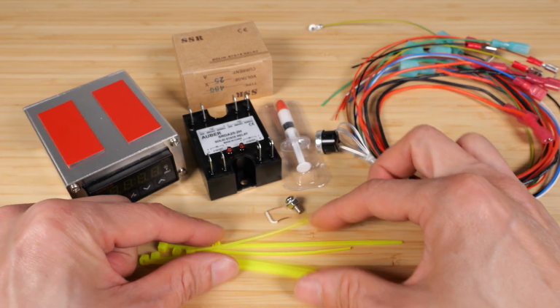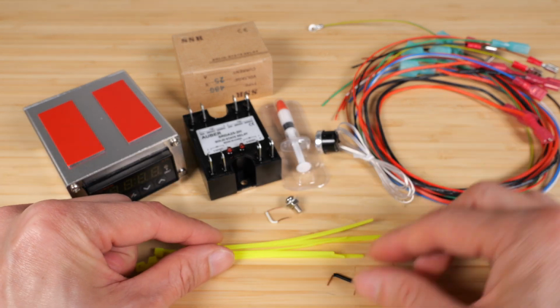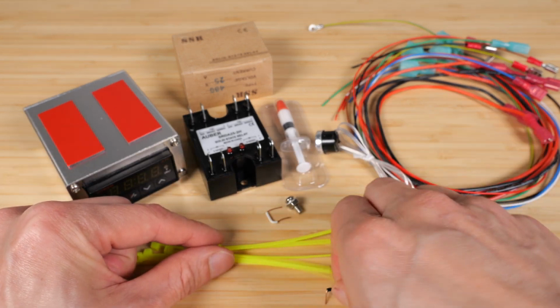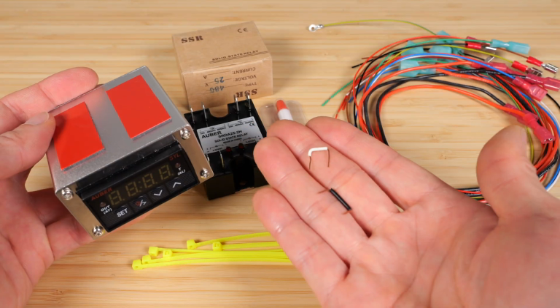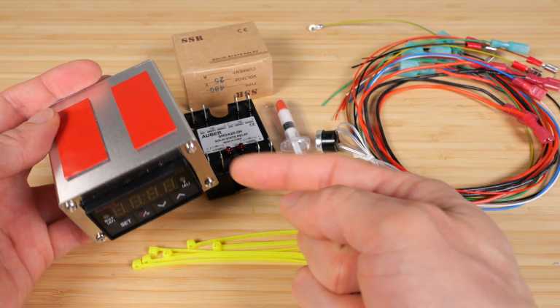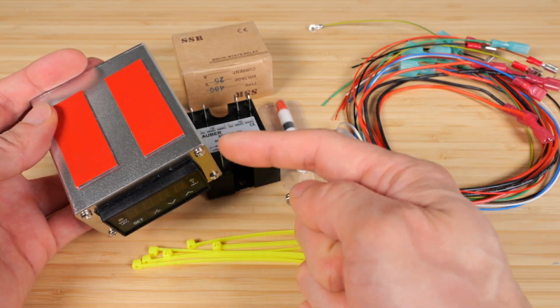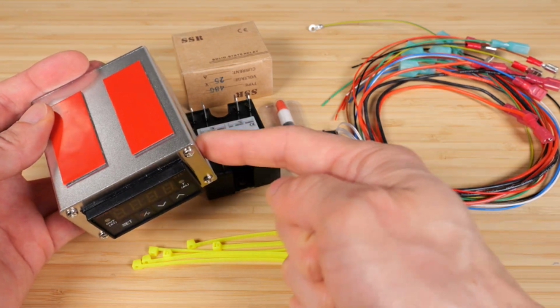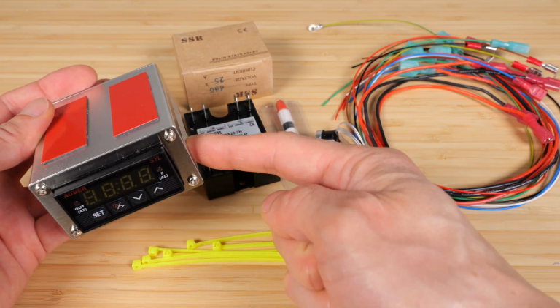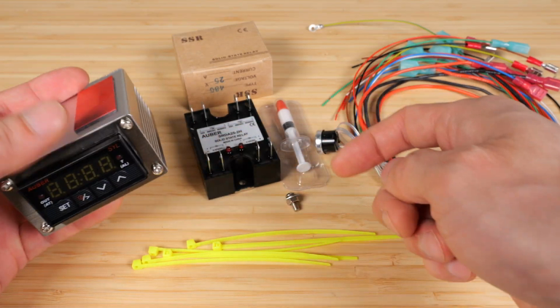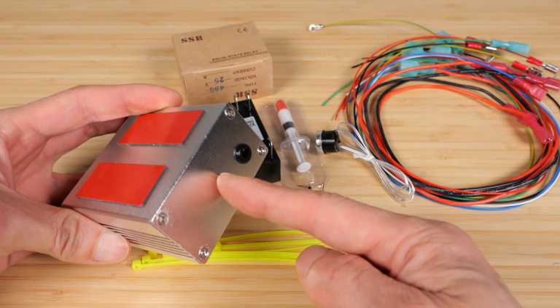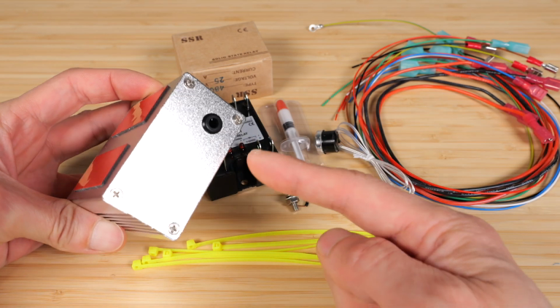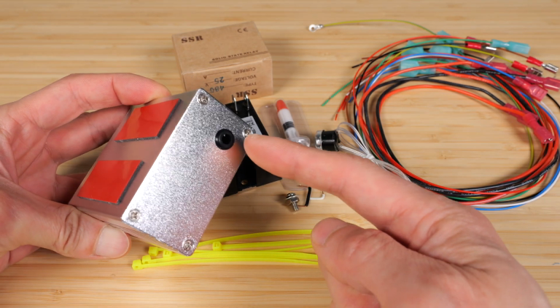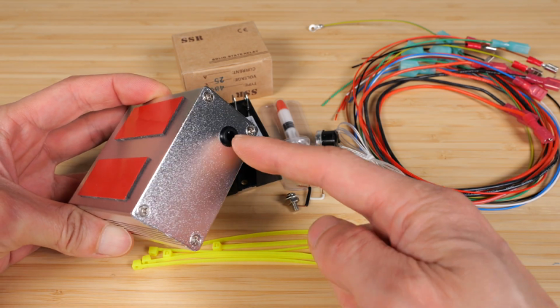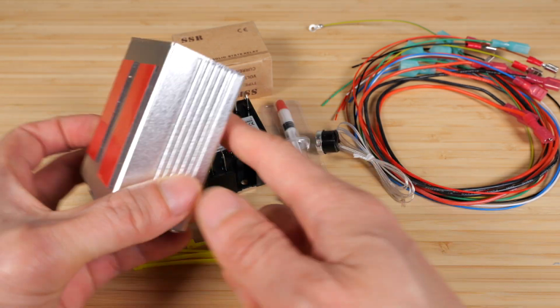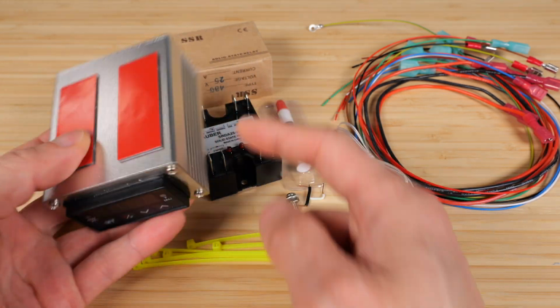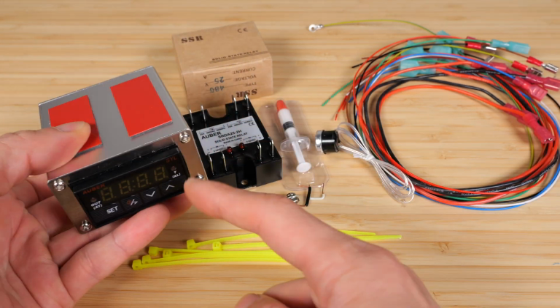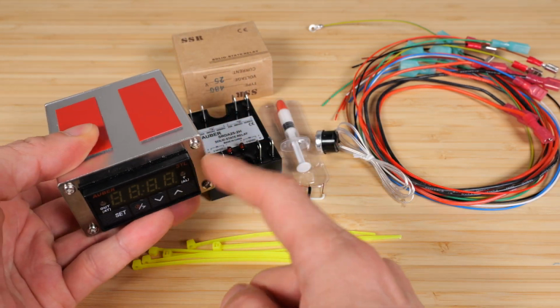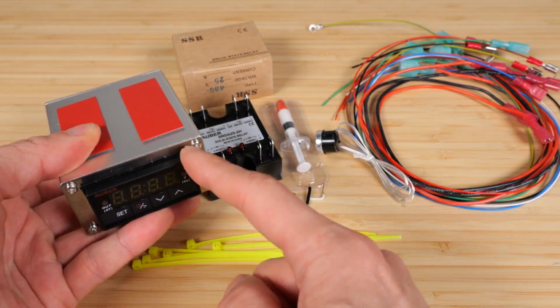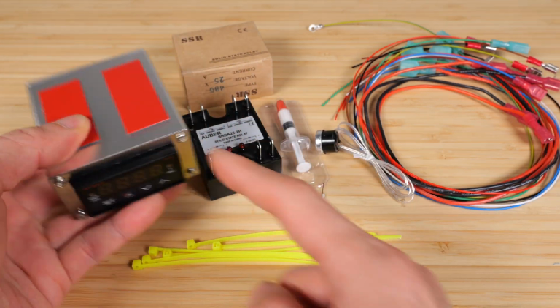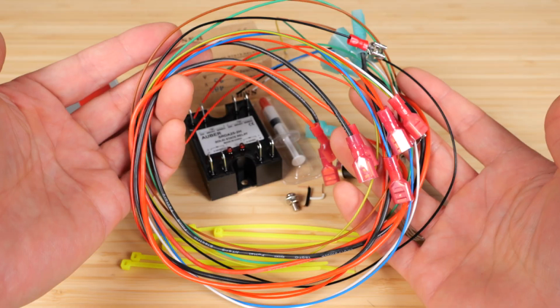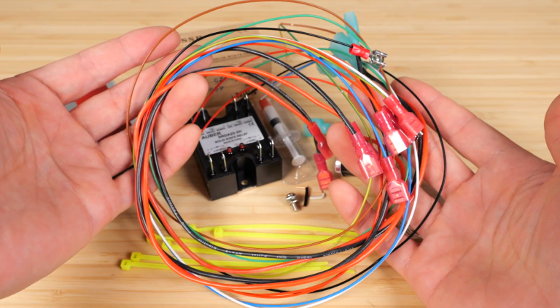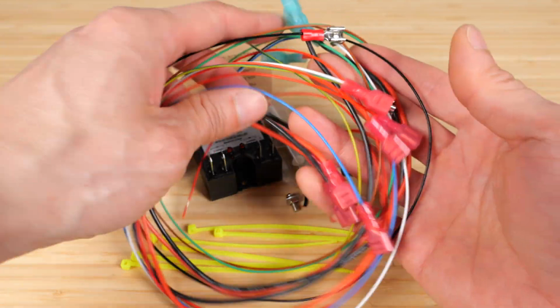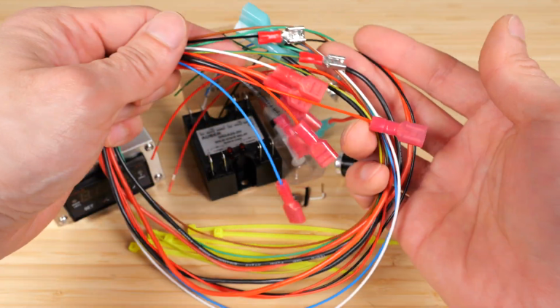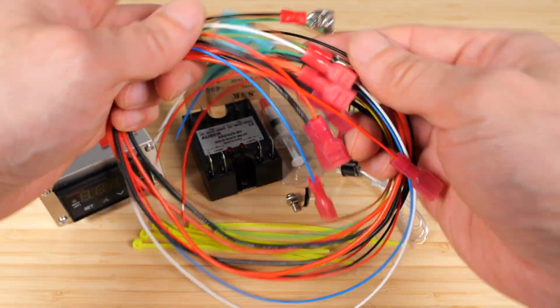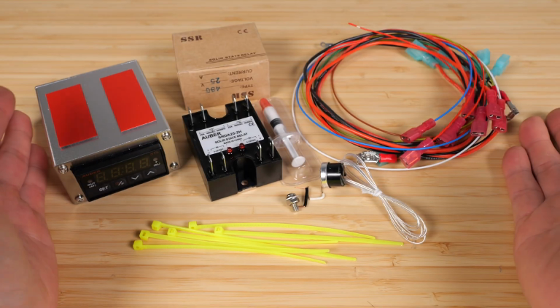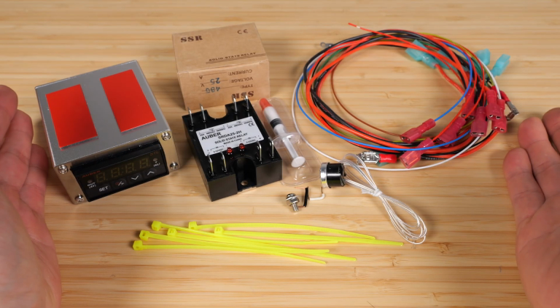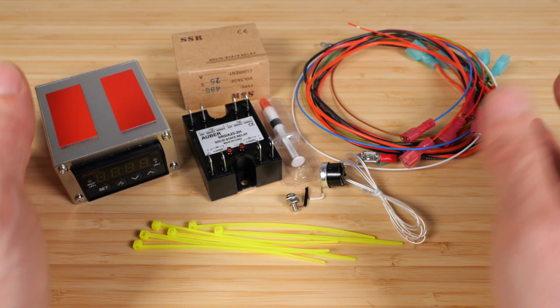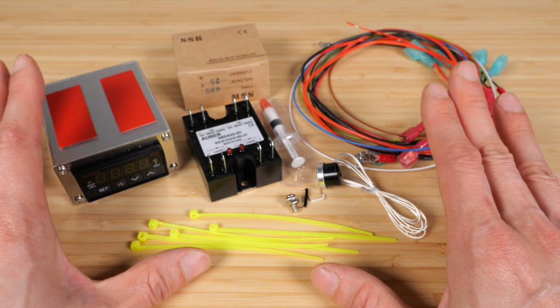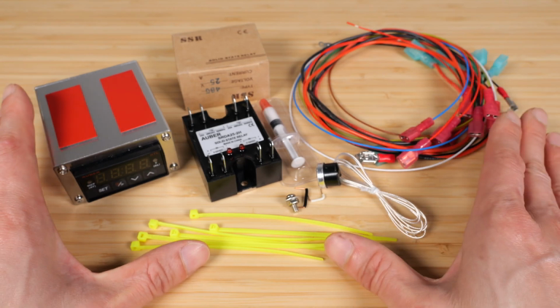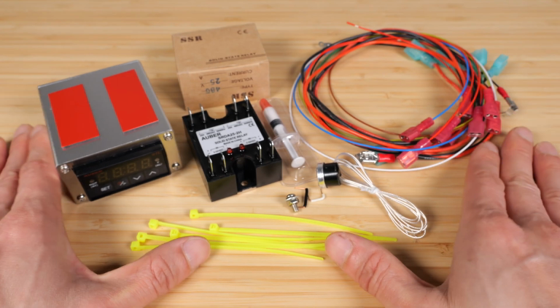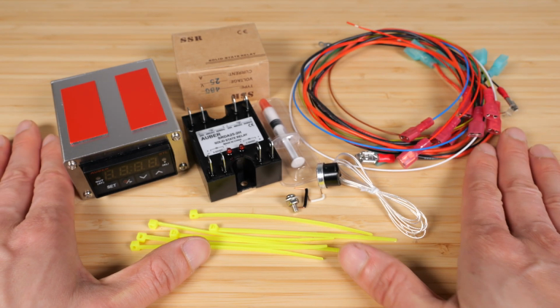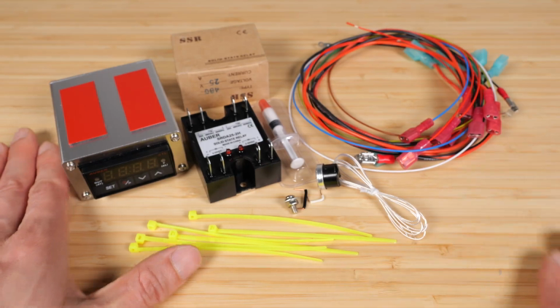Comes with some zip ties, some jumpers intended to go in the back of the controller. You're supposed to open this up, snake wires into here, and connect to the controller here. Comes with a bunch of wires that are pre-crimped — no soldering necessary. You just need a screwdriver and a hex nut driver.